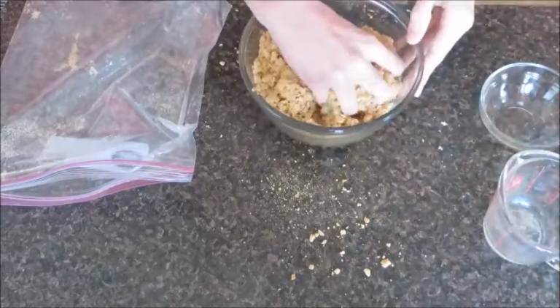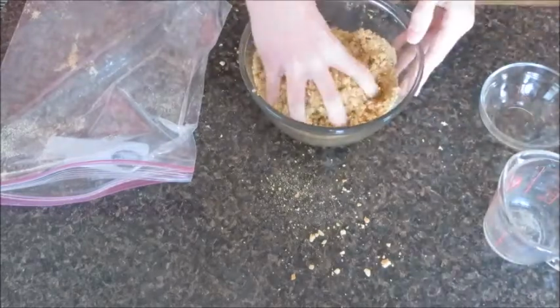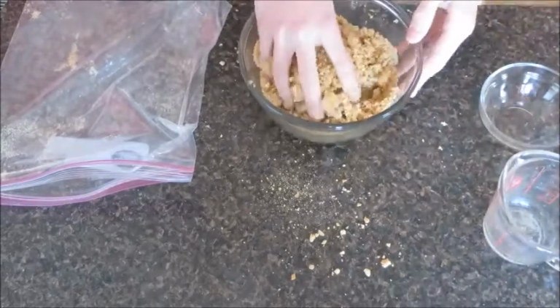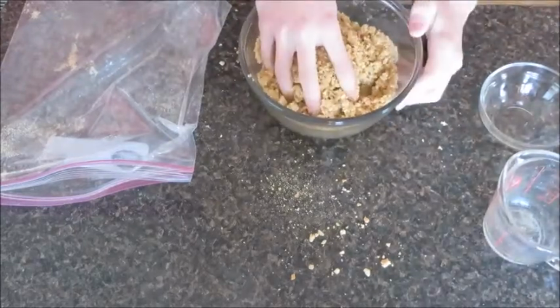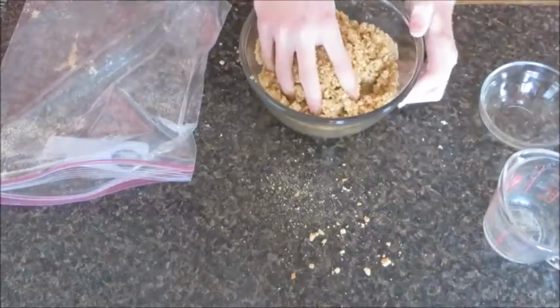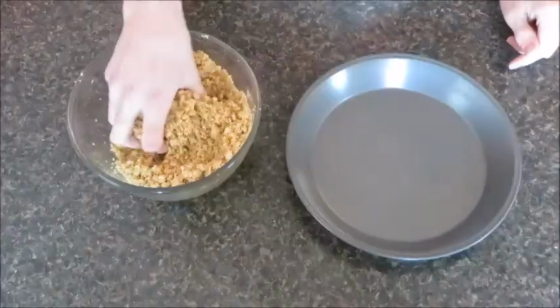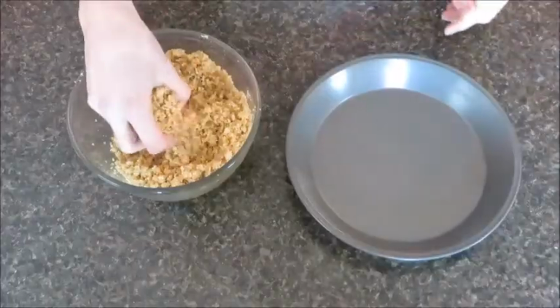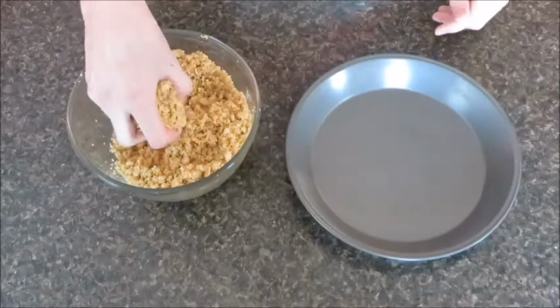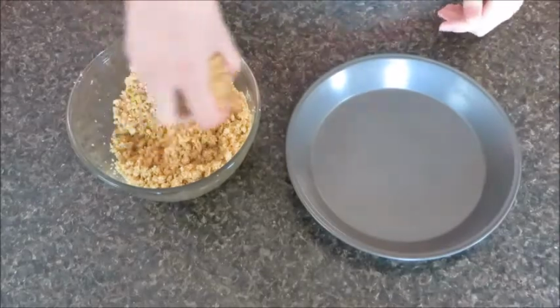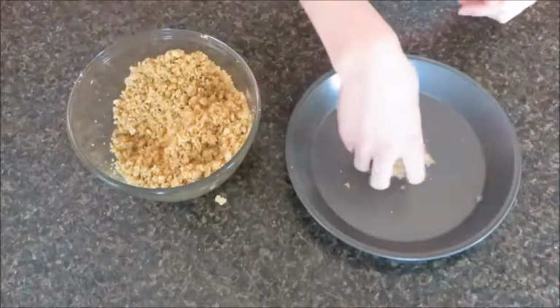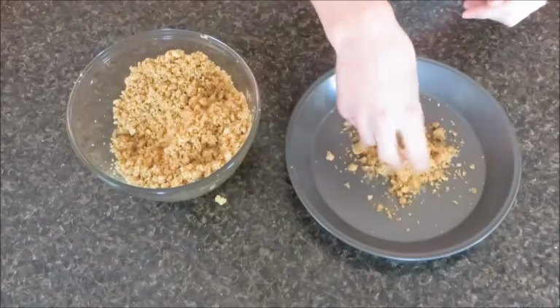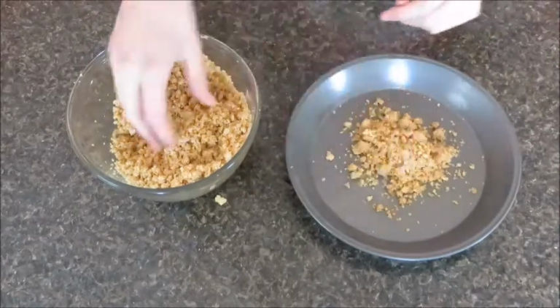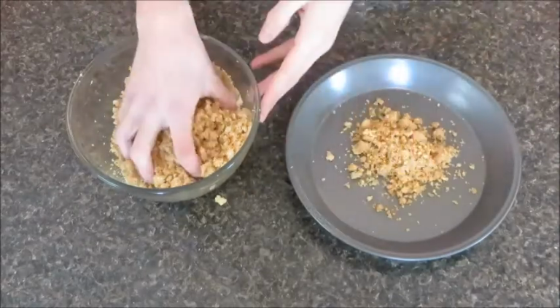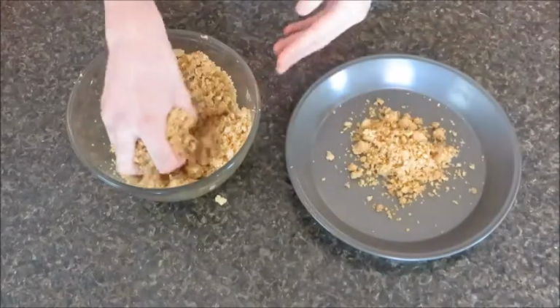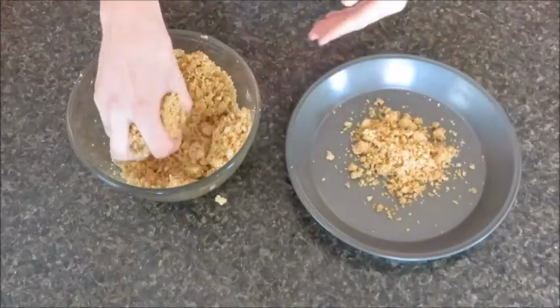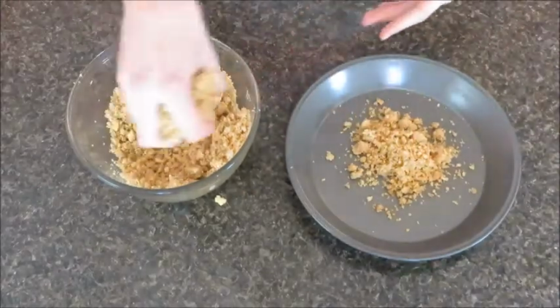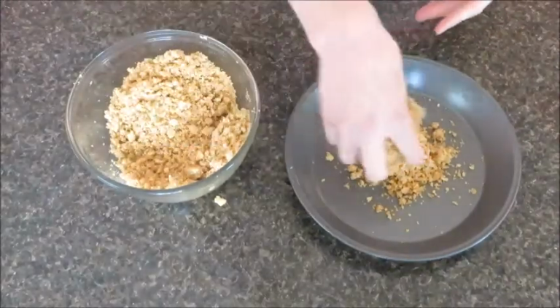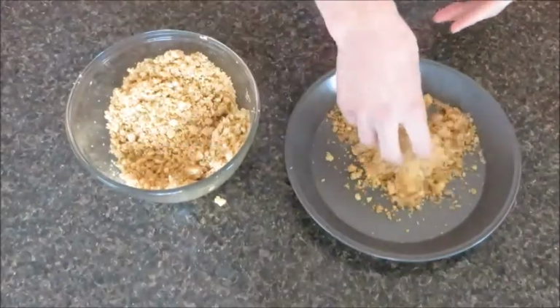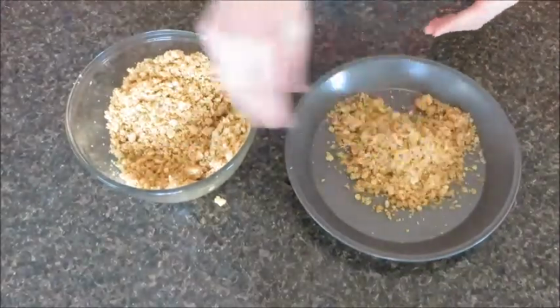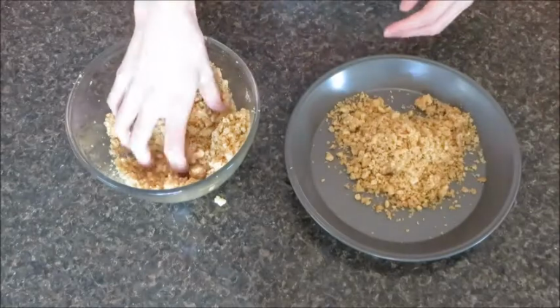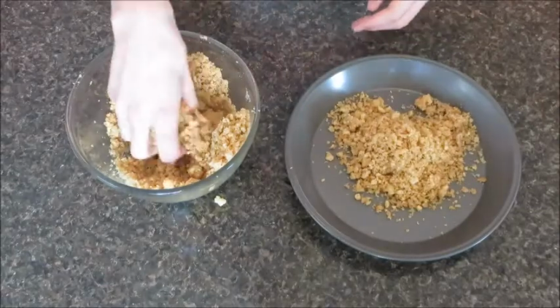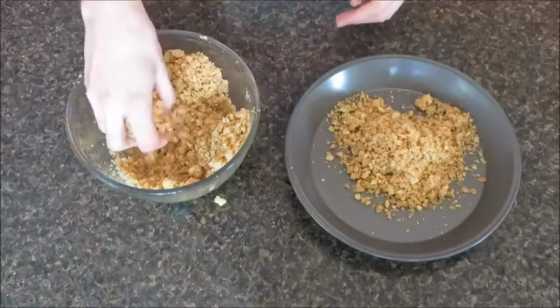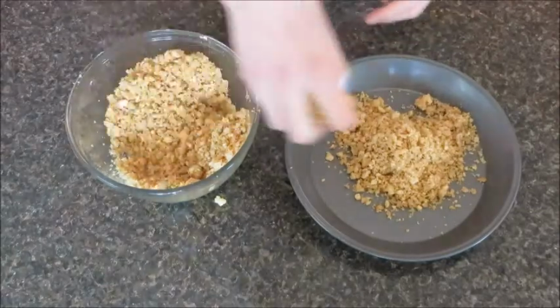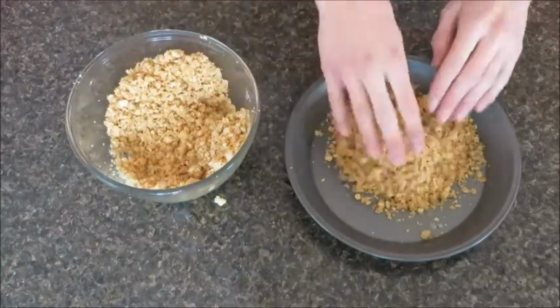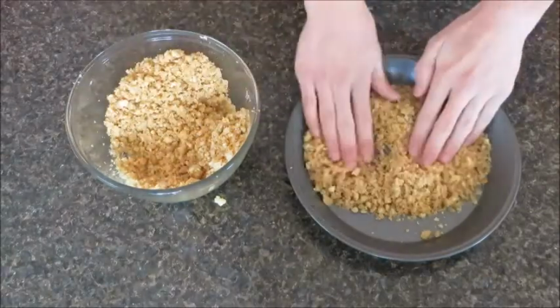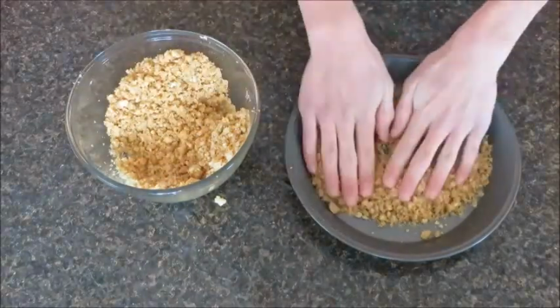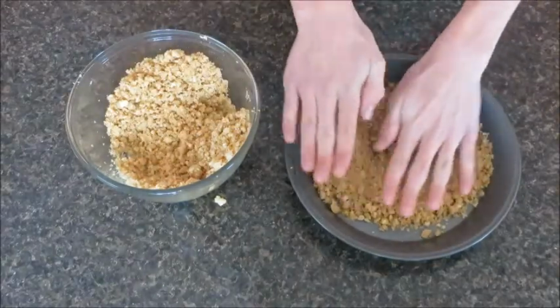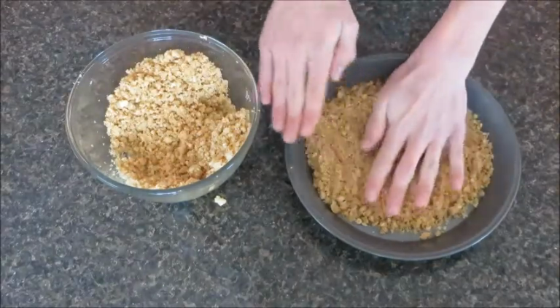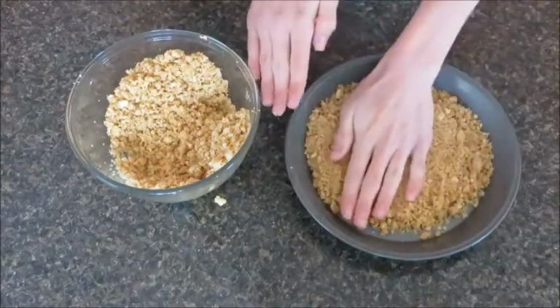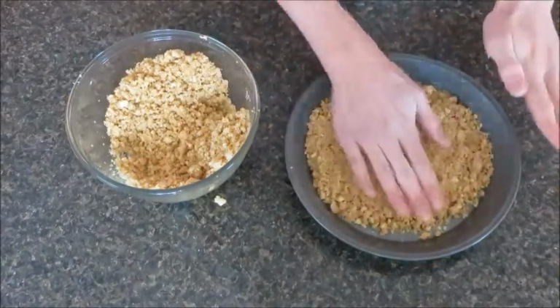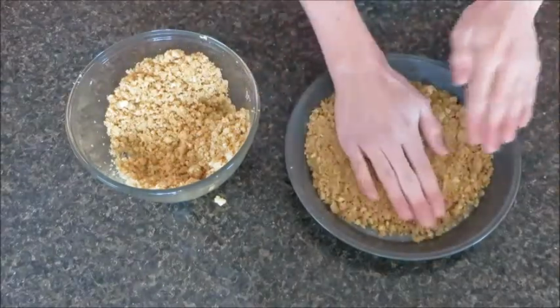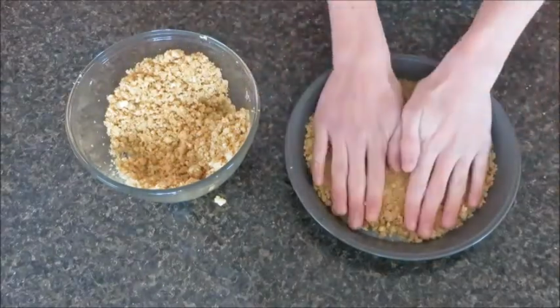Now let's put some of our graham cracker crust into our pan, just like this. Now let's press it out, just like this.